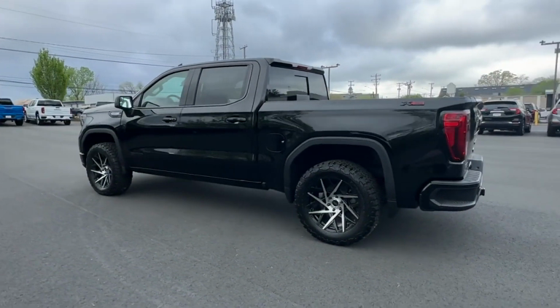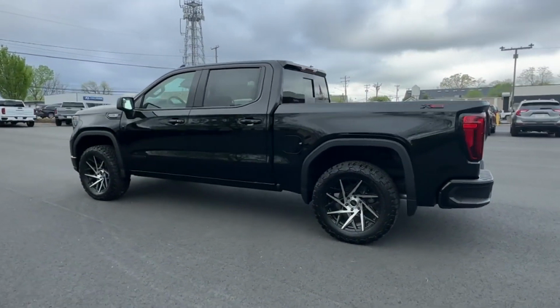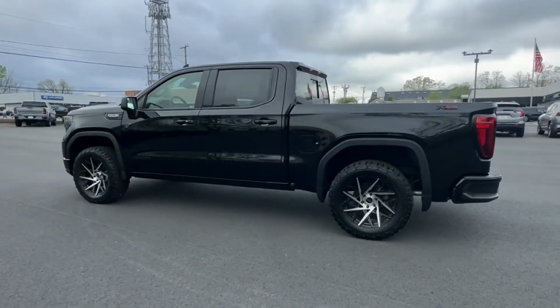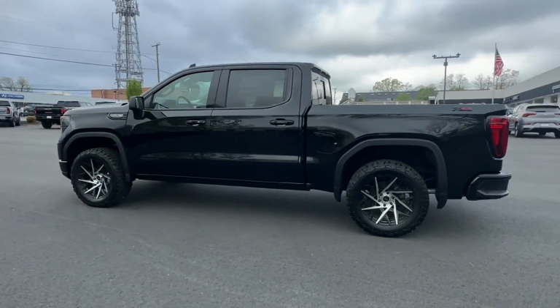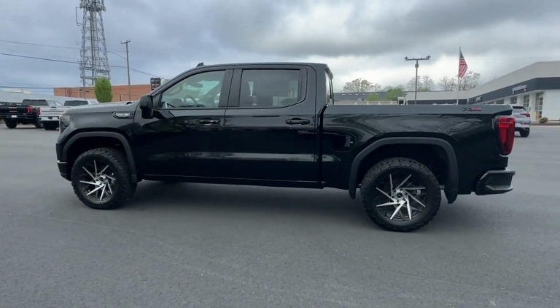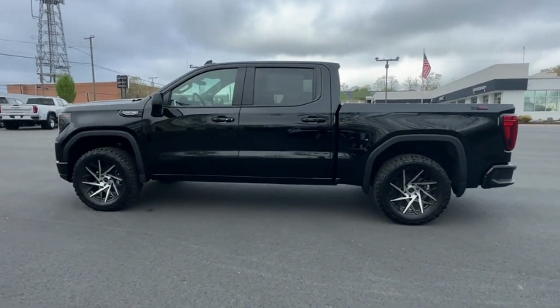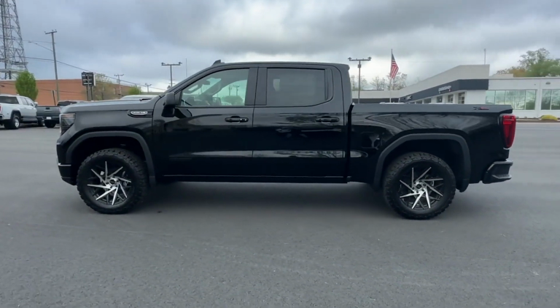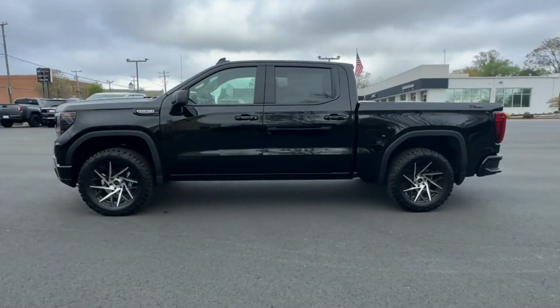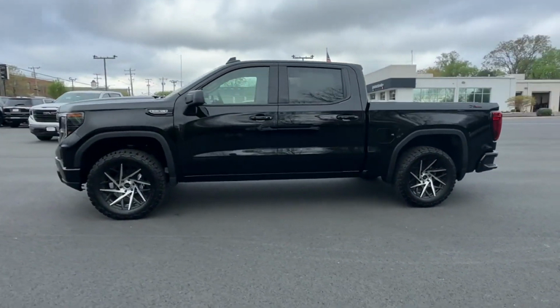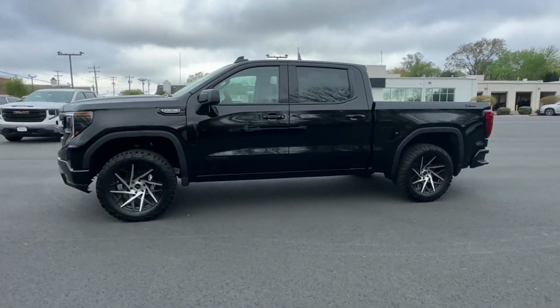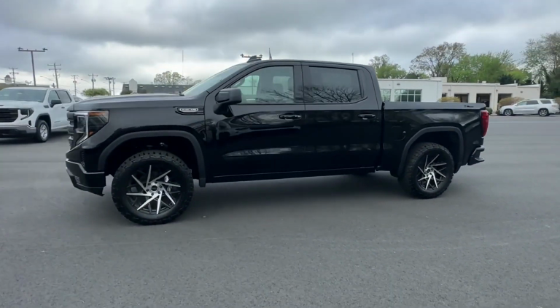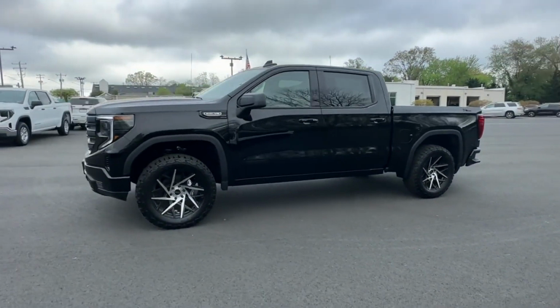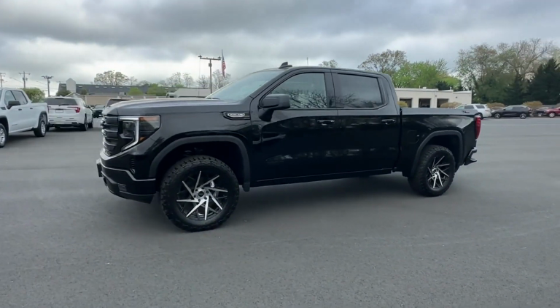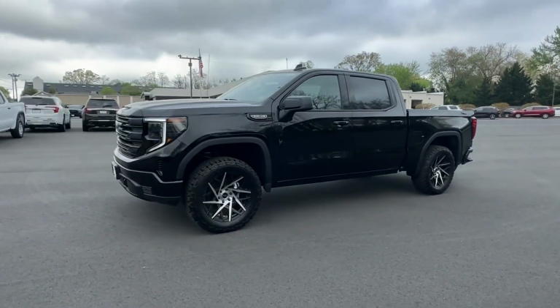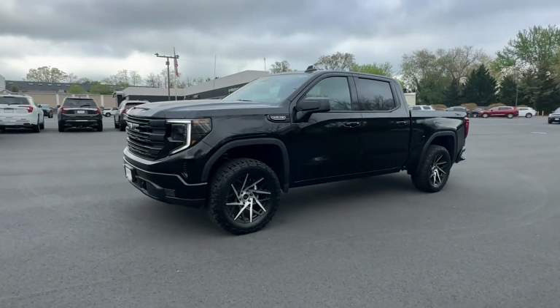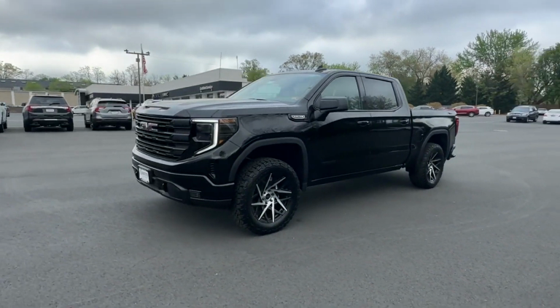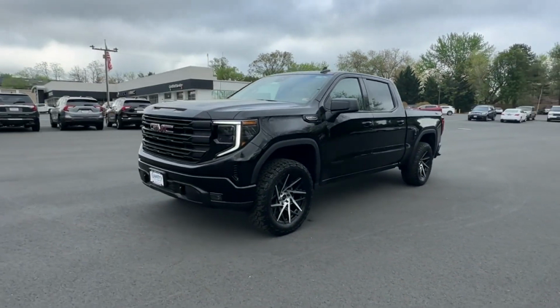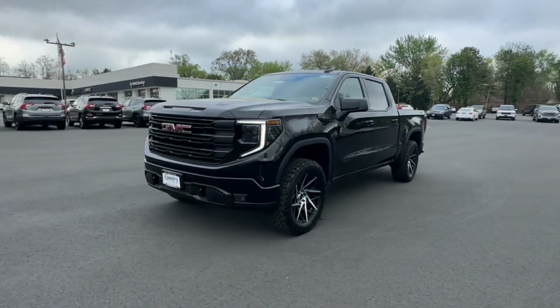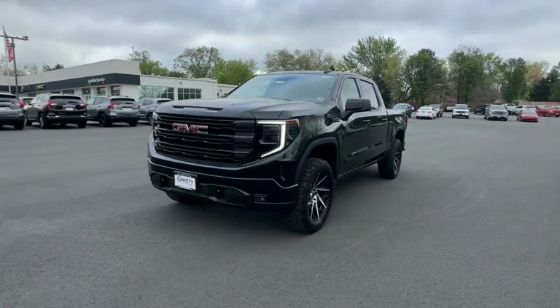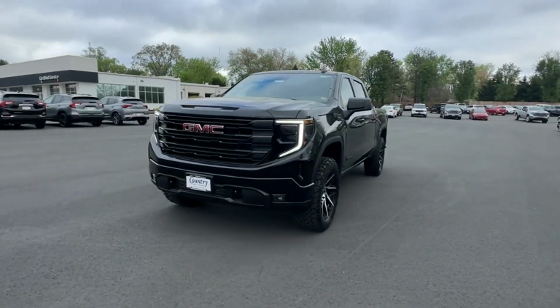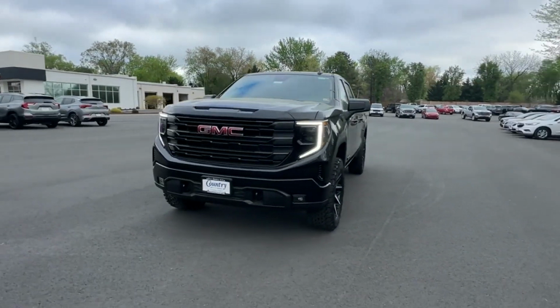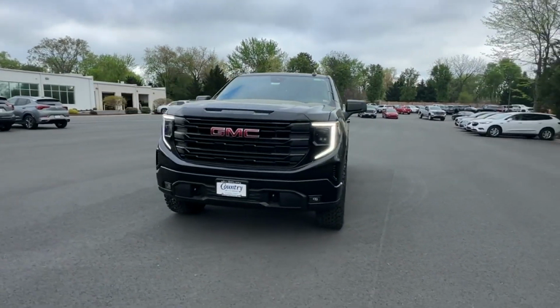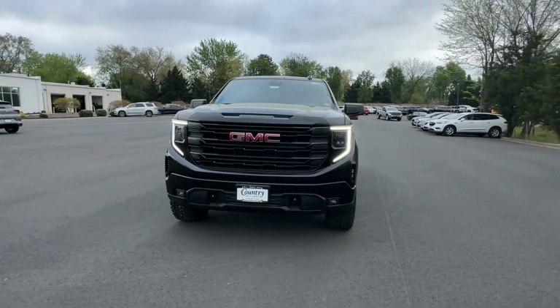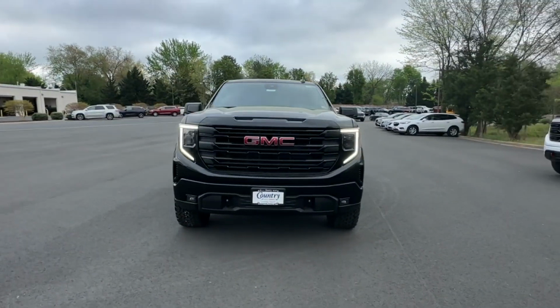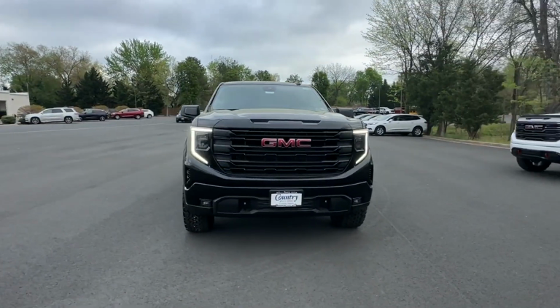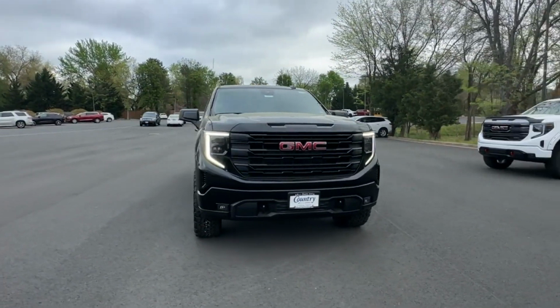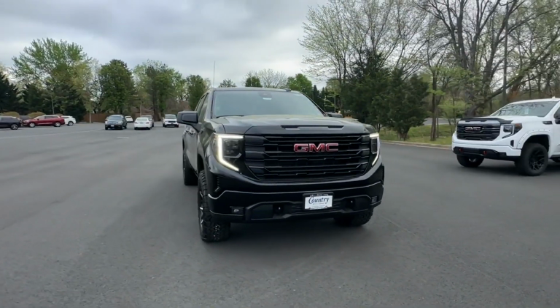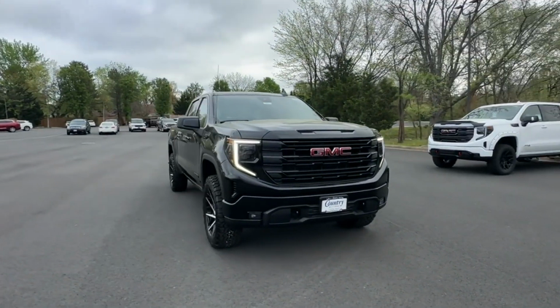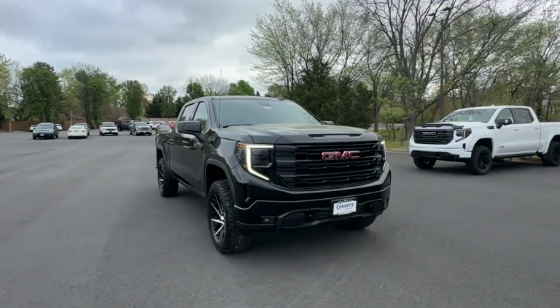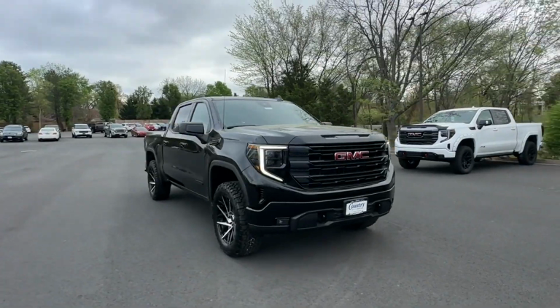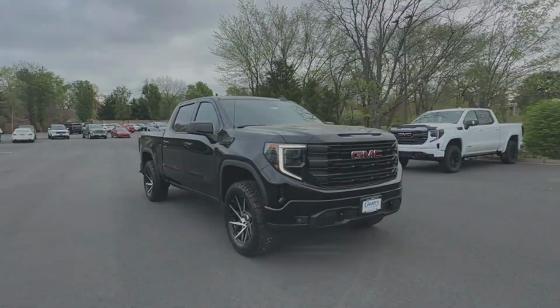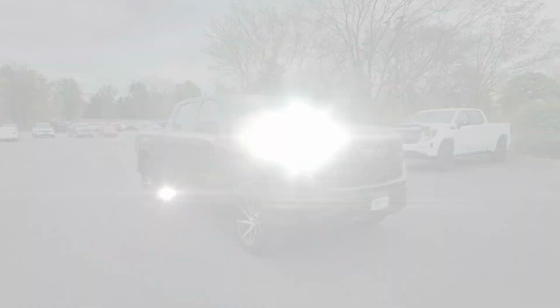Brake assist, keyless start, keyless entry, steering wheel audio controls, aluminum wheels, passenger side airbag sensor, adjustable steering wheel, and traction control.